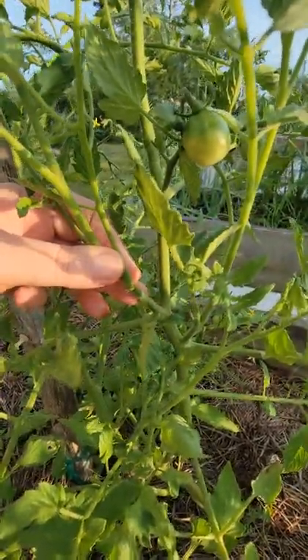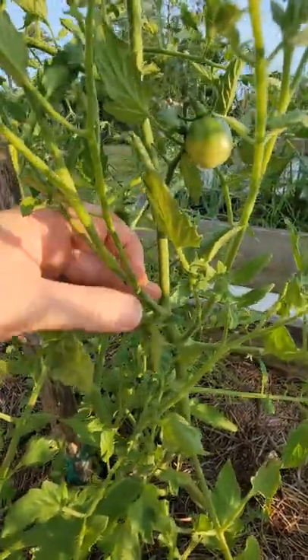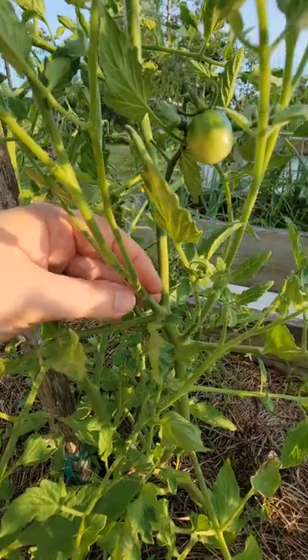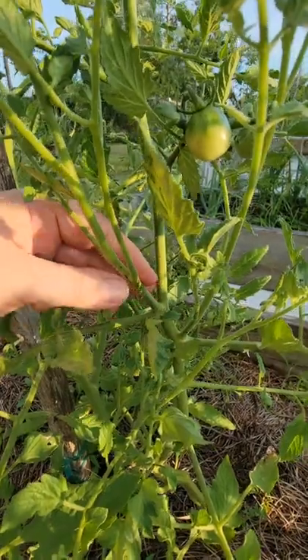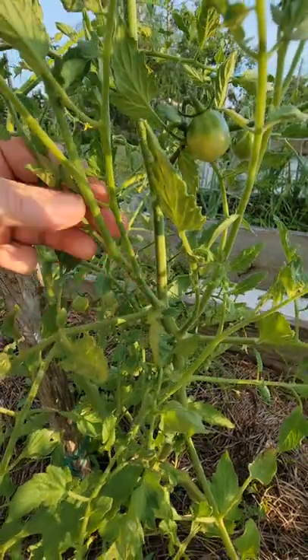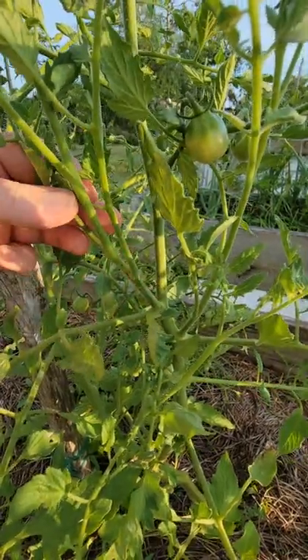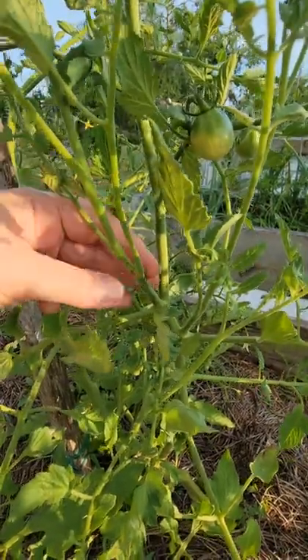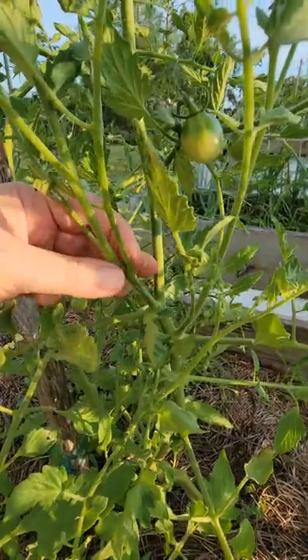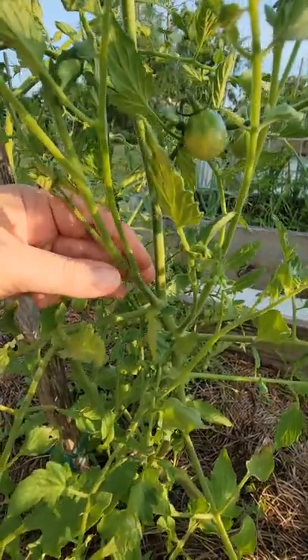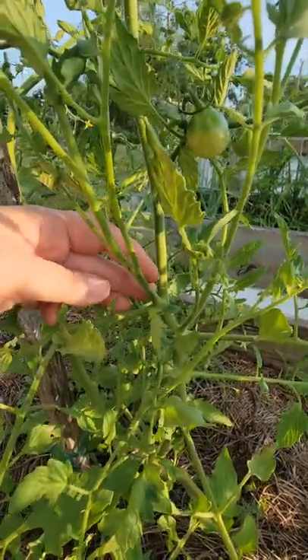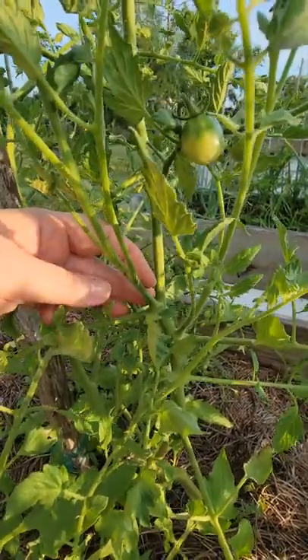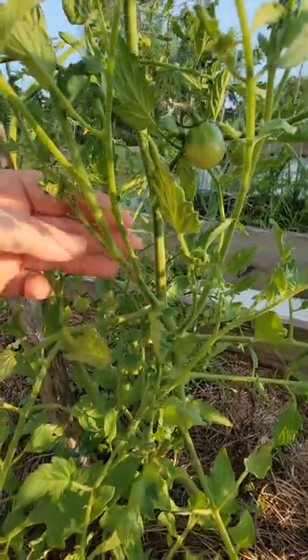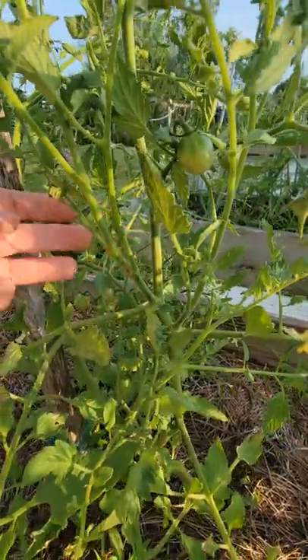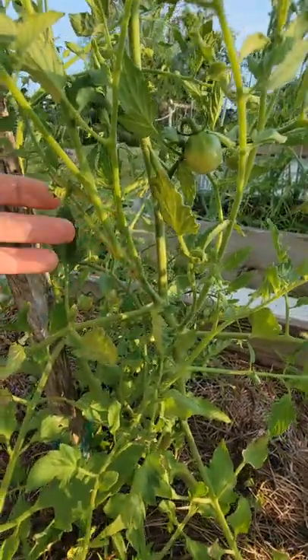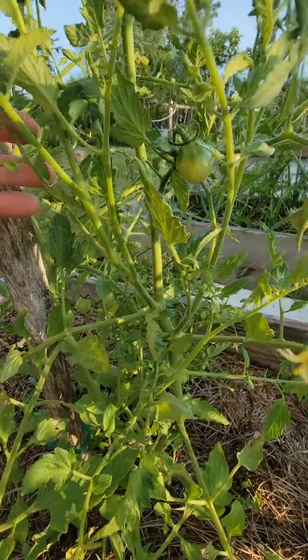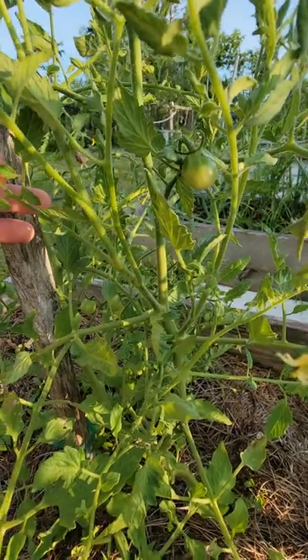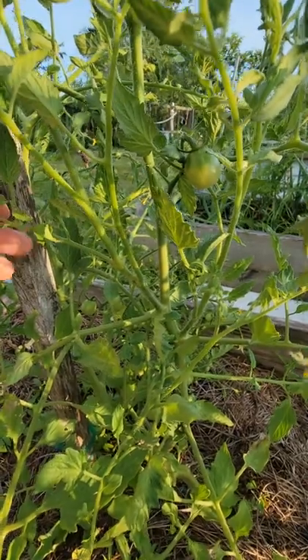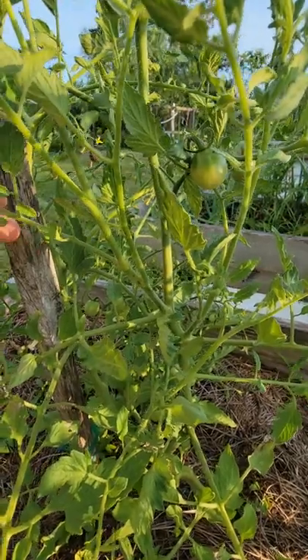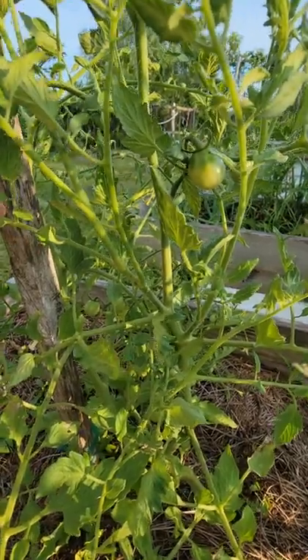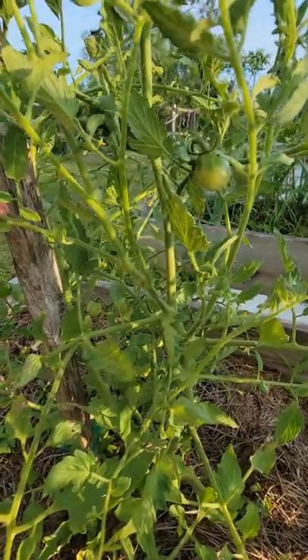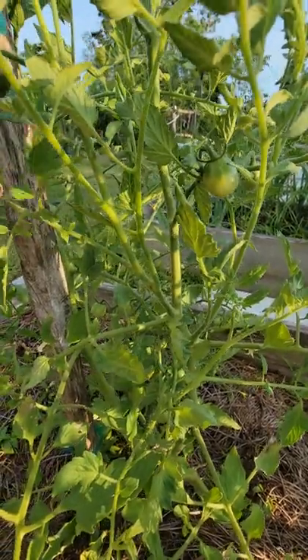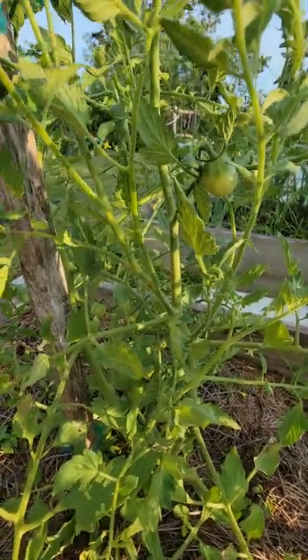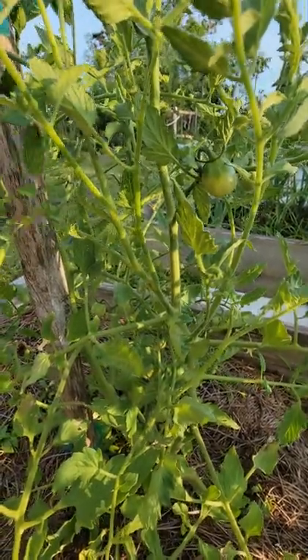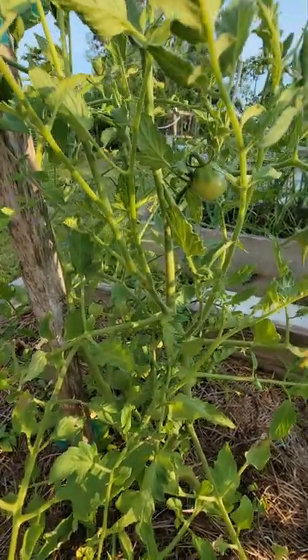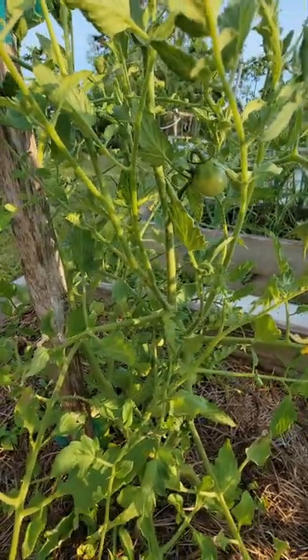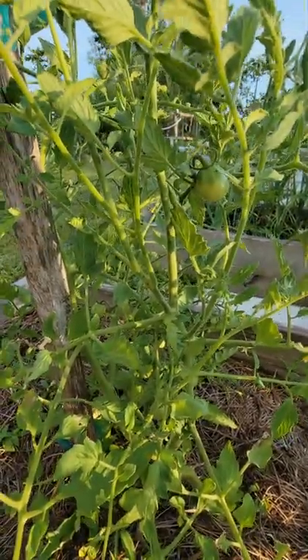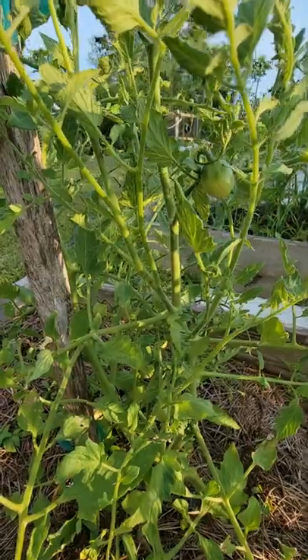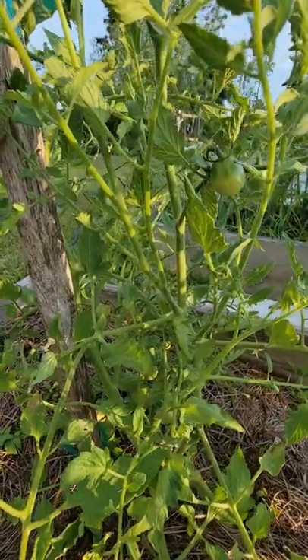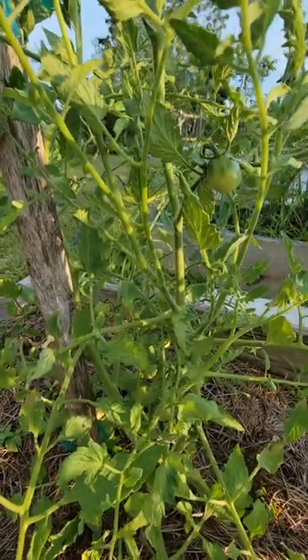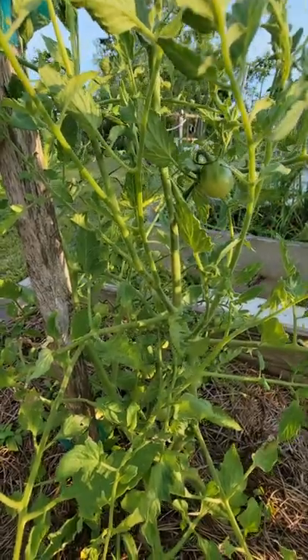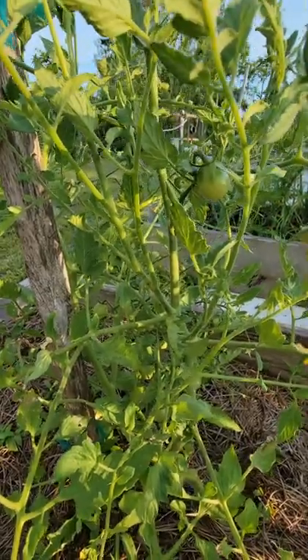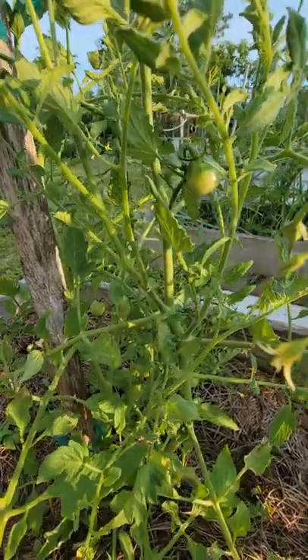So it's okay if you have suckers and you let them grow — you can take them off or you can leave them. I'm most likely going to just leave this one because it's already so big and I'm not having any problems with disease or pests right now.